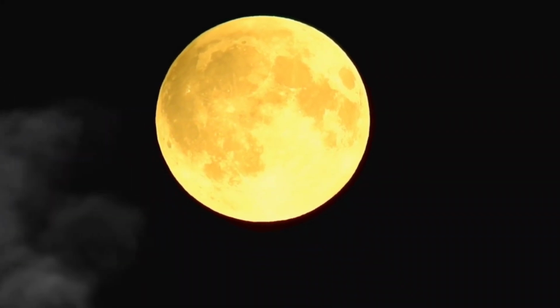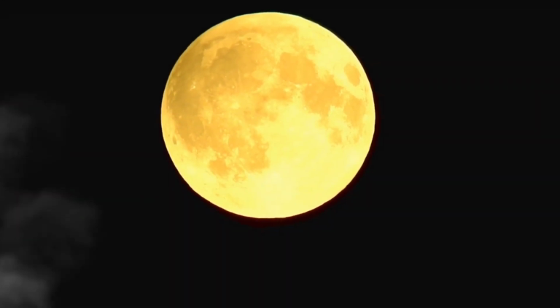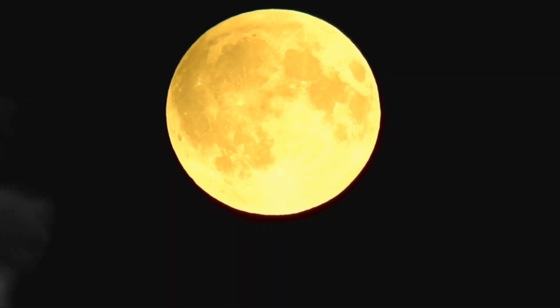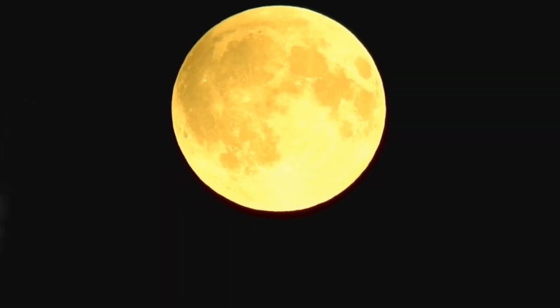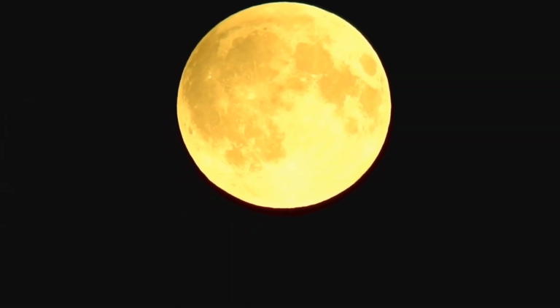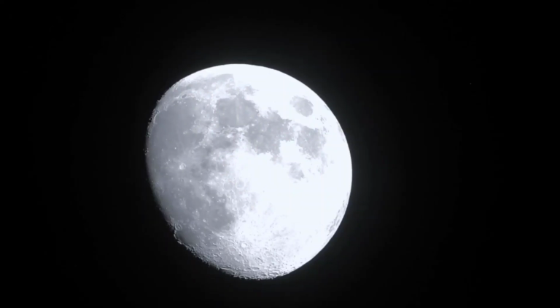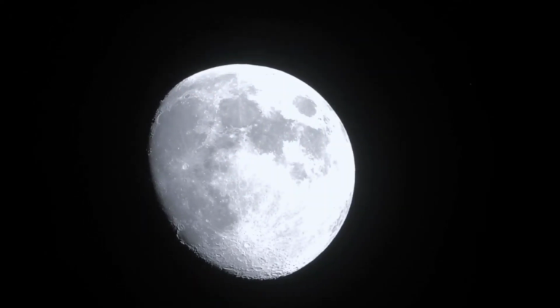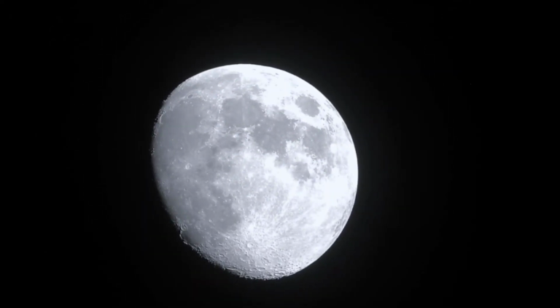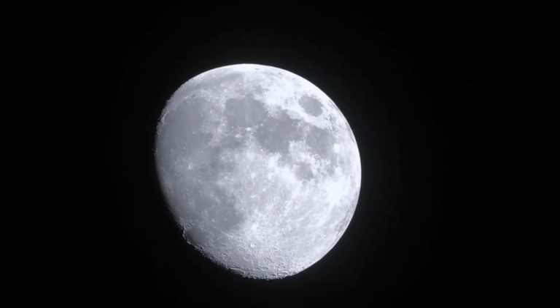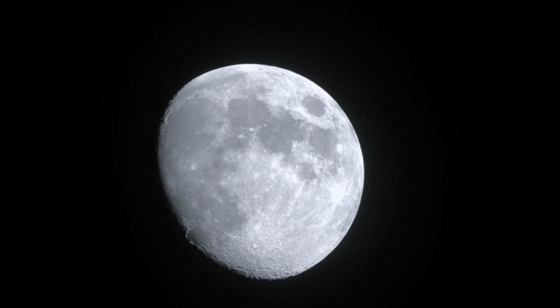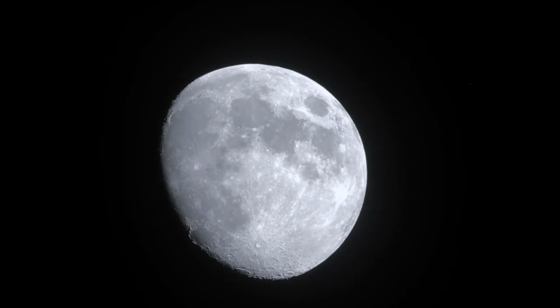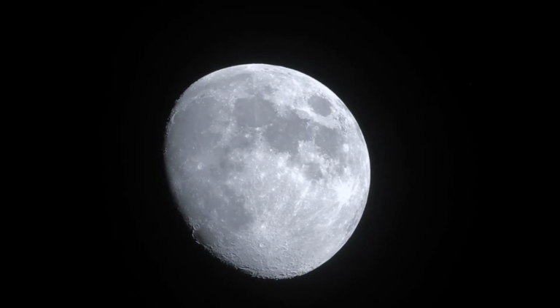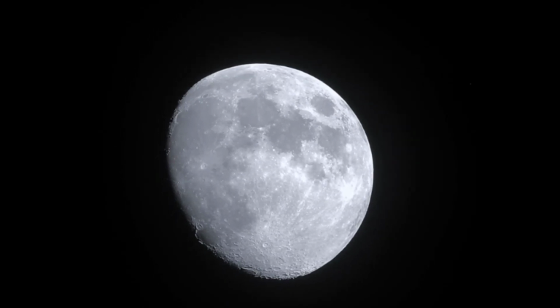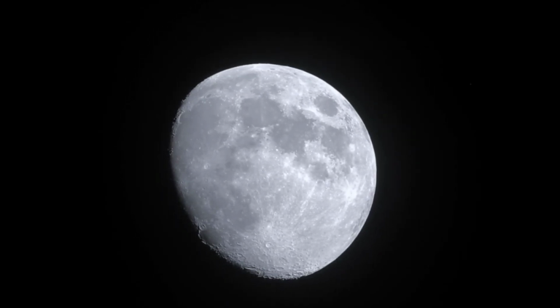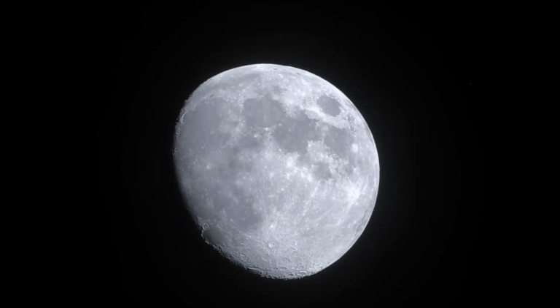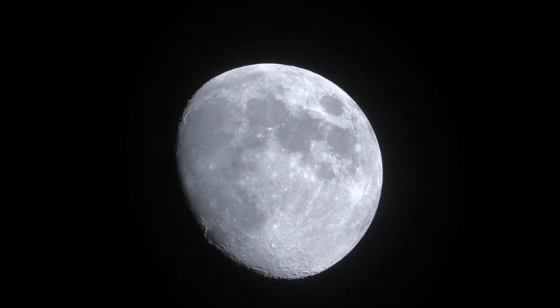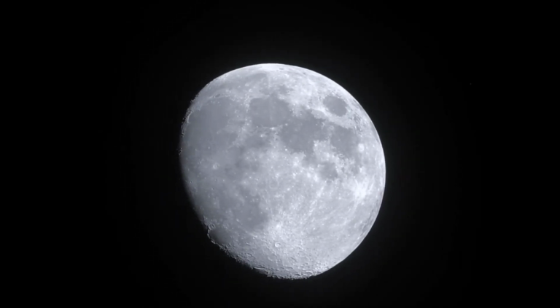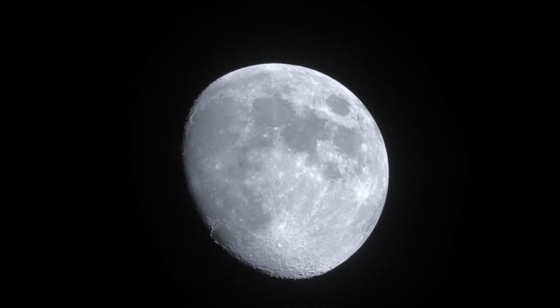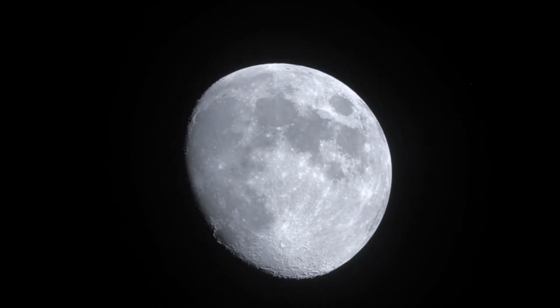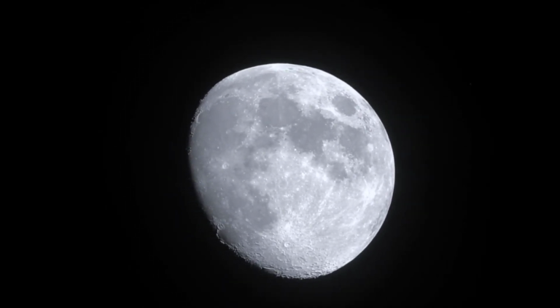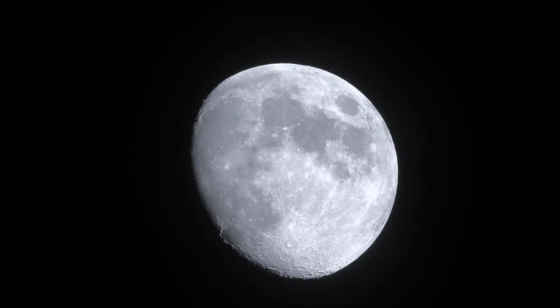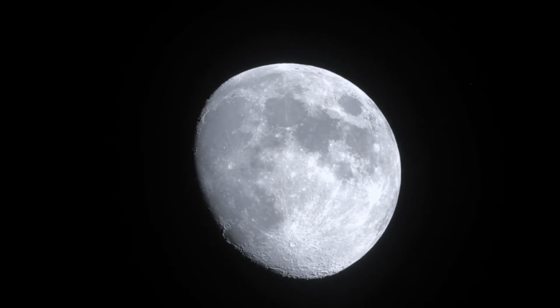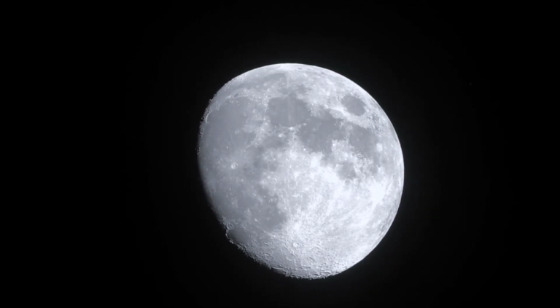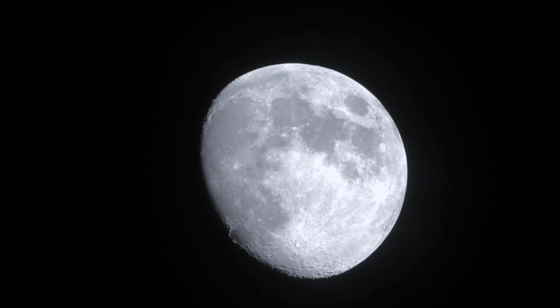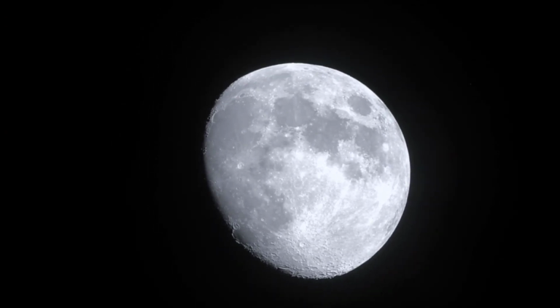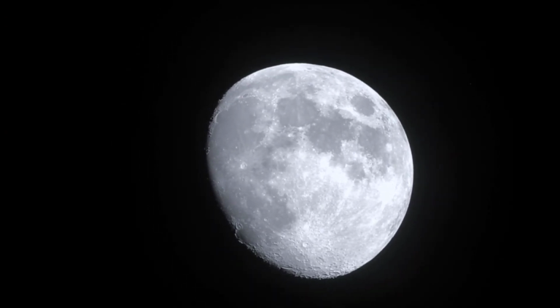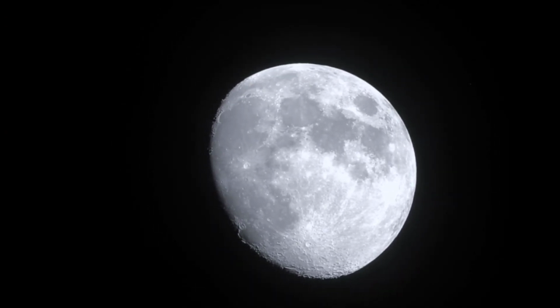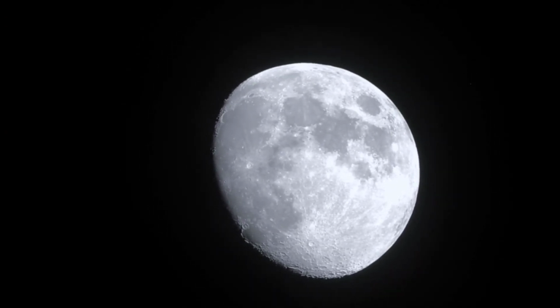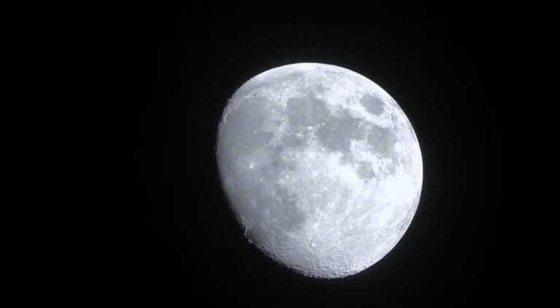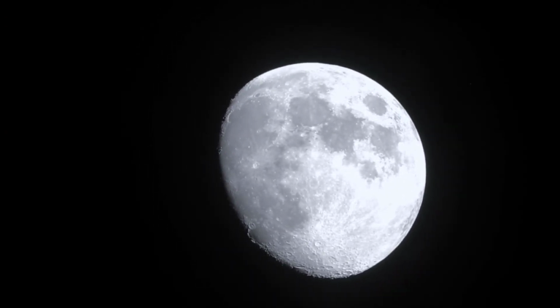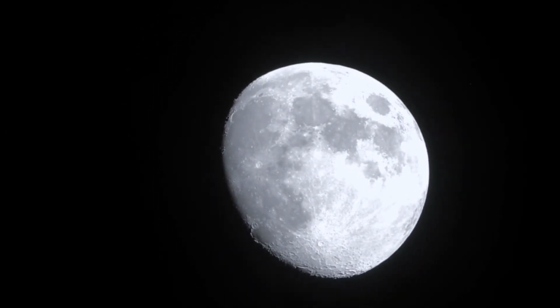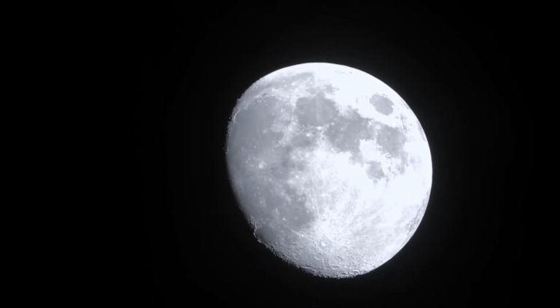28. A lunar eclipse occurs when the Earth passes between the Sun and the Moon, casting a shadow on the Moon. 29. A solar eclipse happens when the Moon passes between the Earth and the Sun, blocking out the Sun's light briefly.